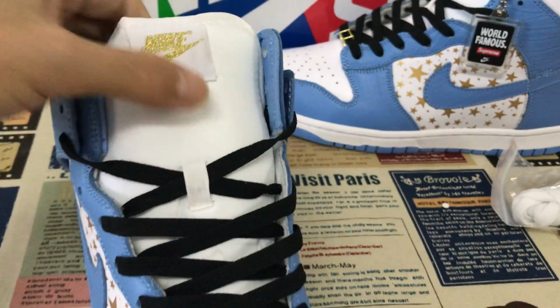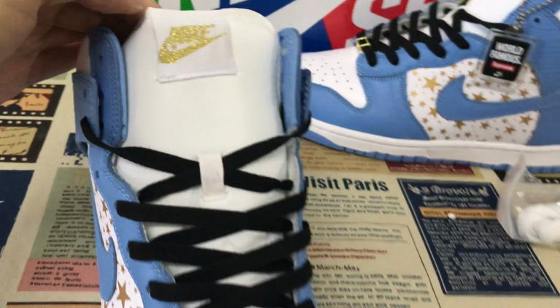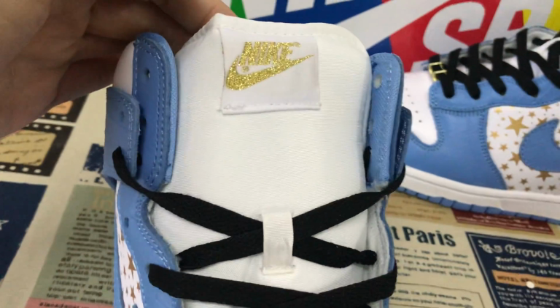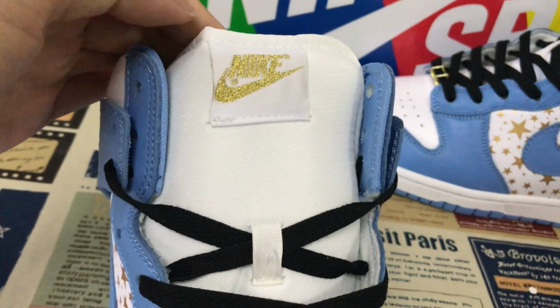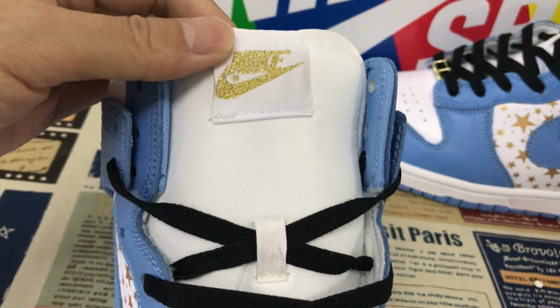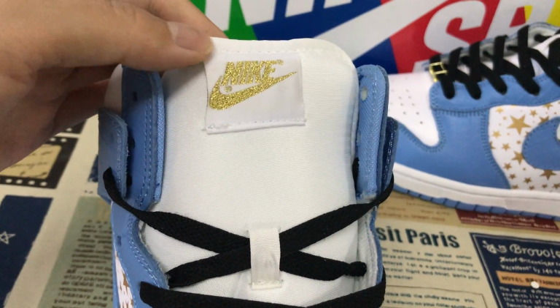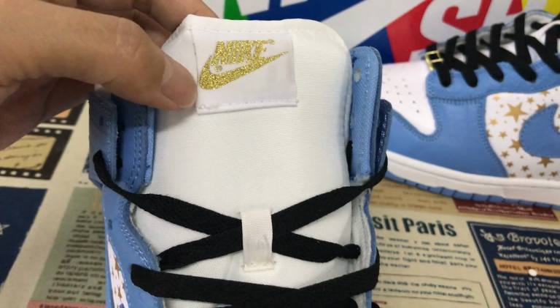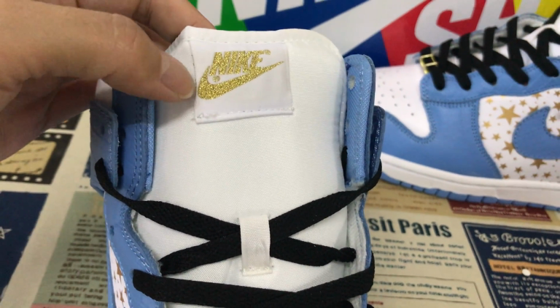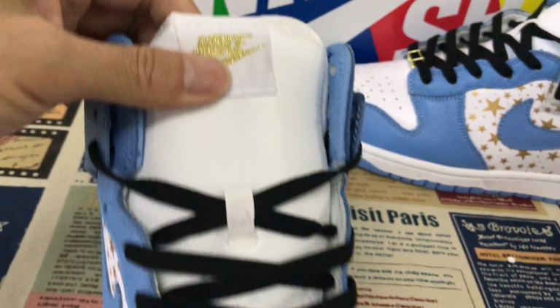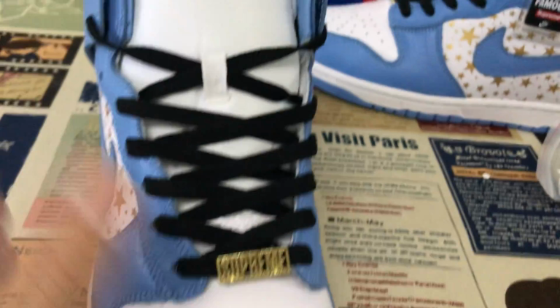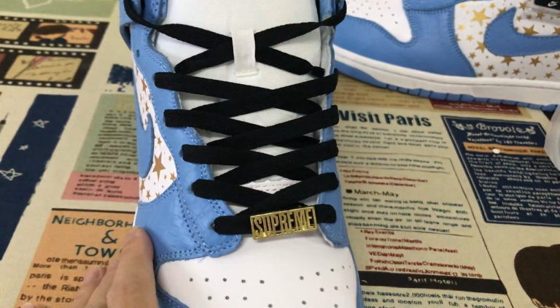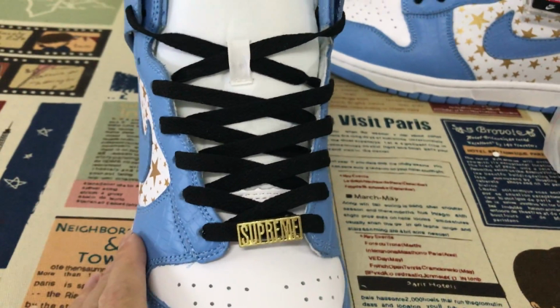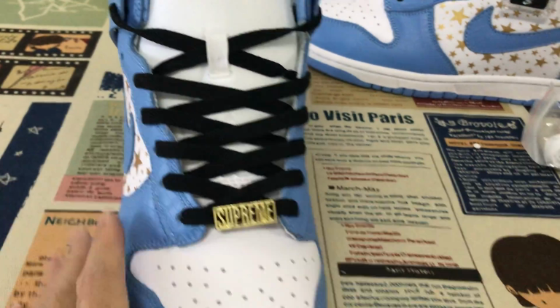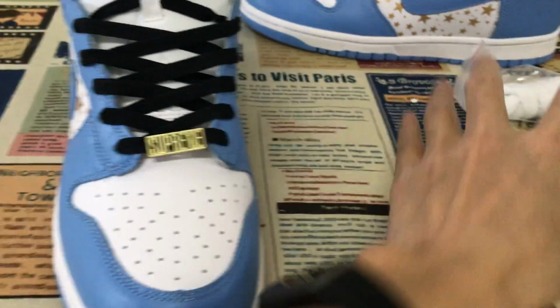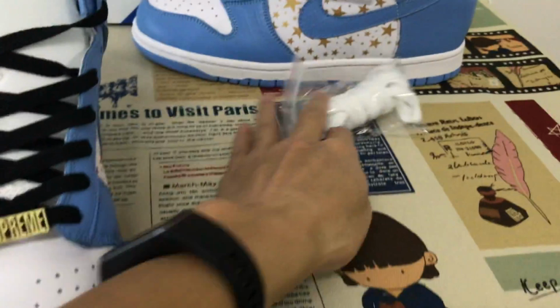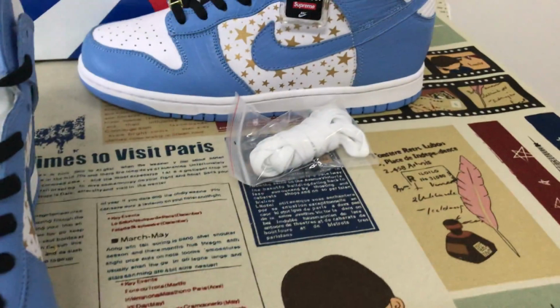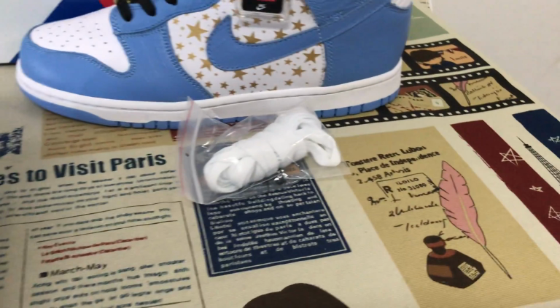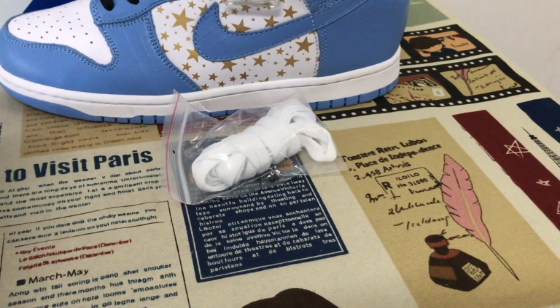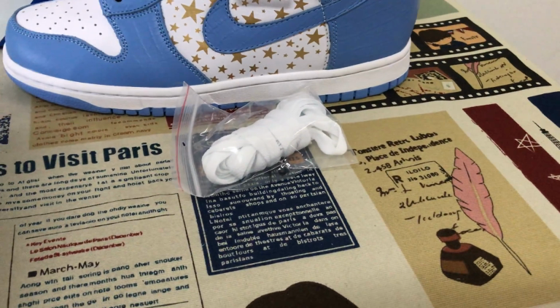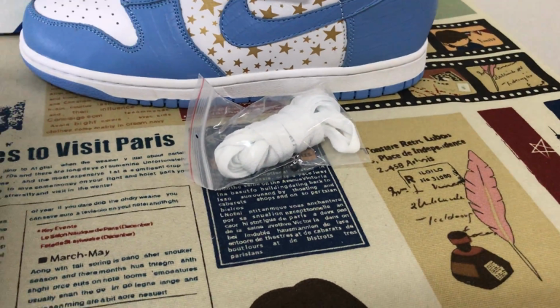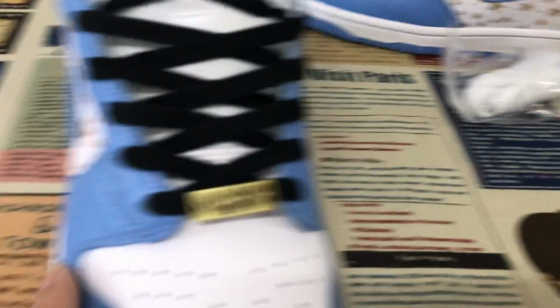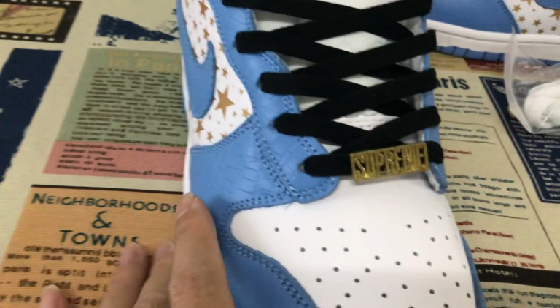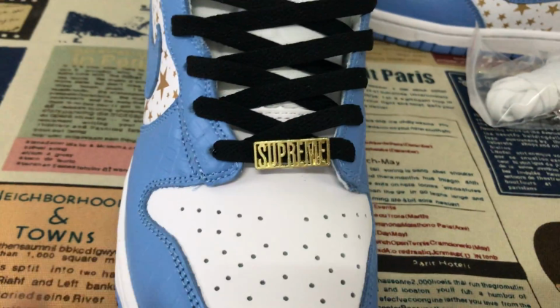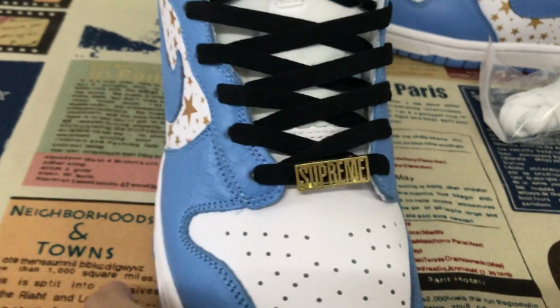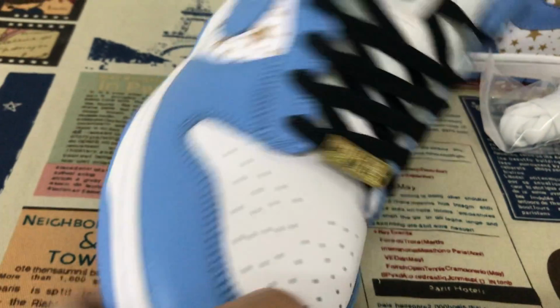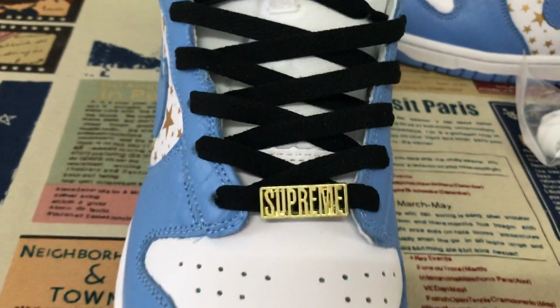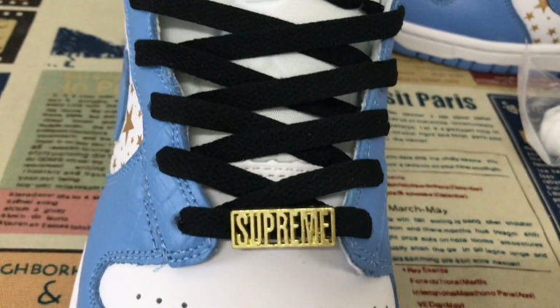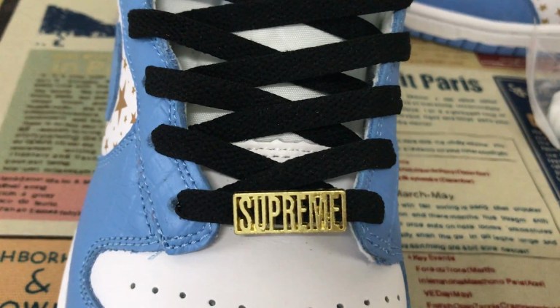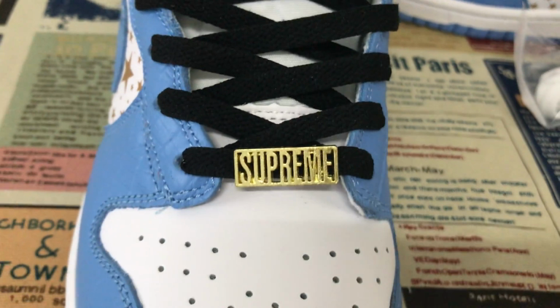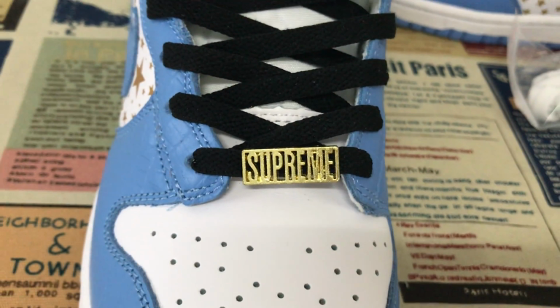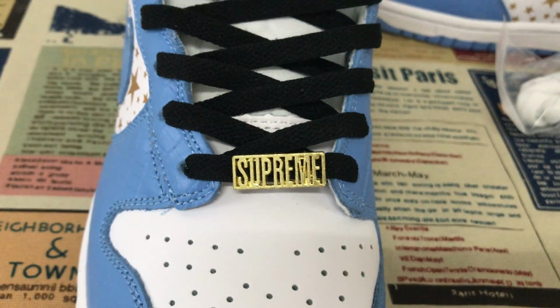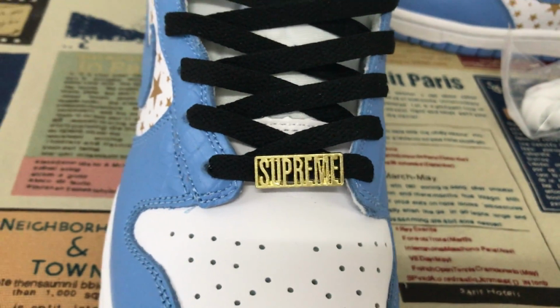The white tongue has the gold Nike and Suge logo, black lace, and here's another extra lace — white lace — and another tongue with a Spring logo here.